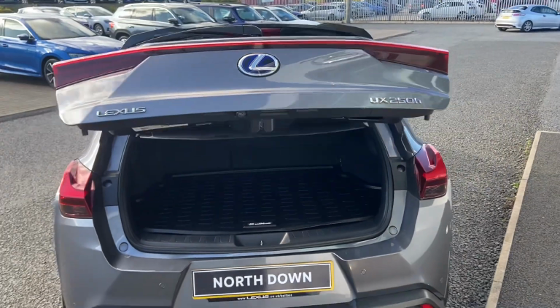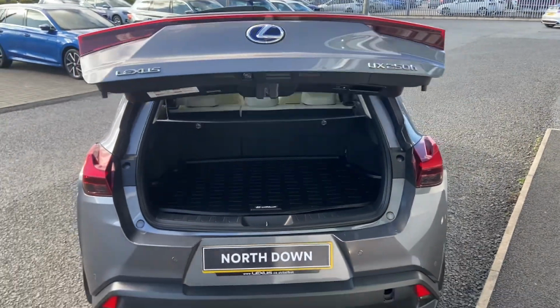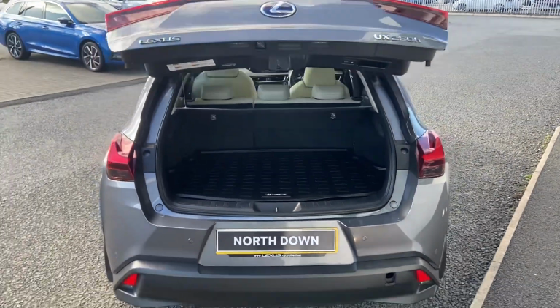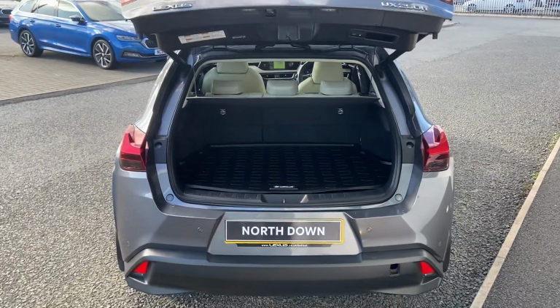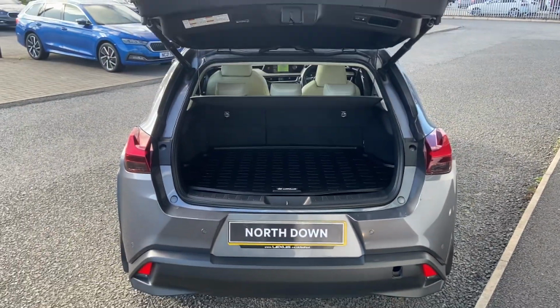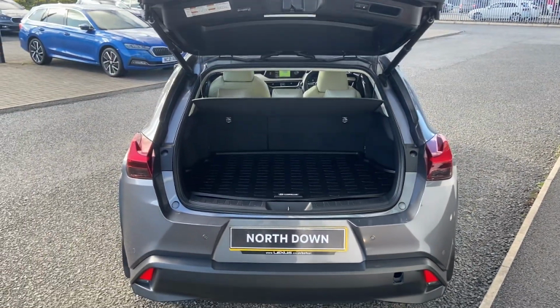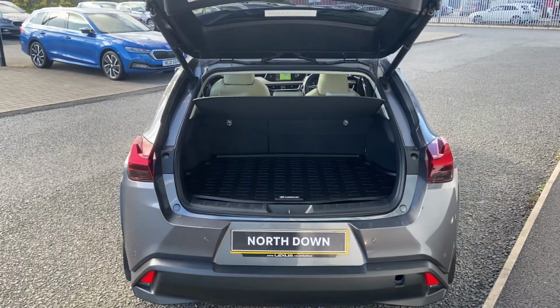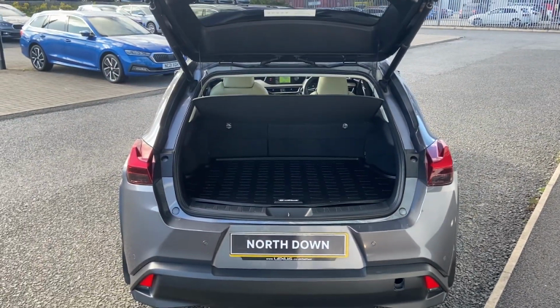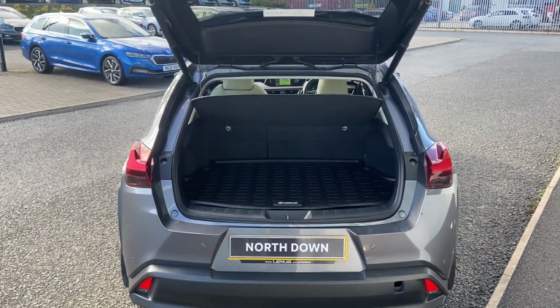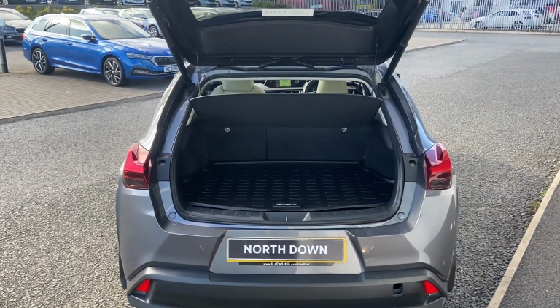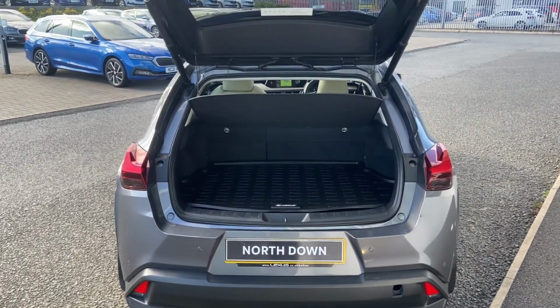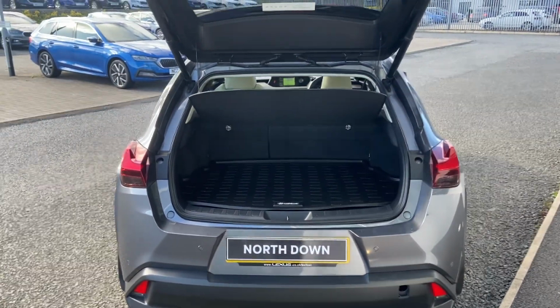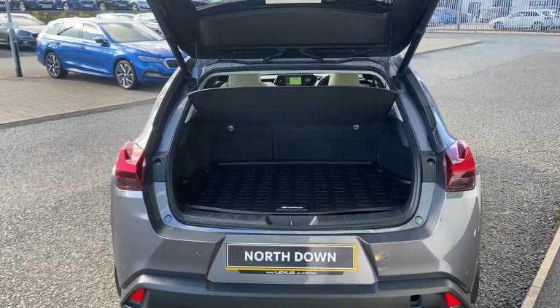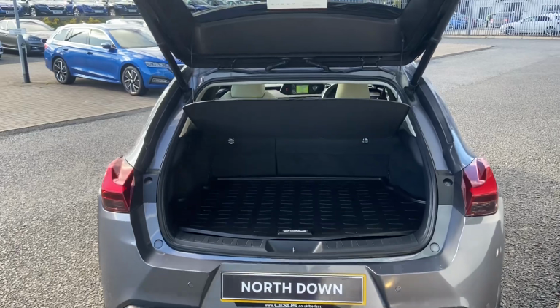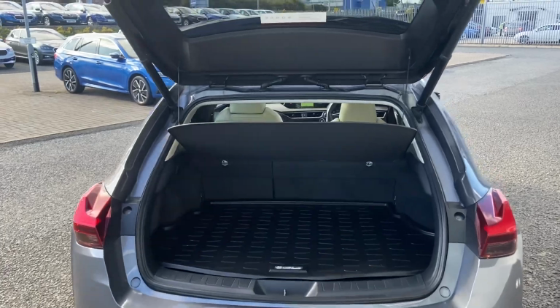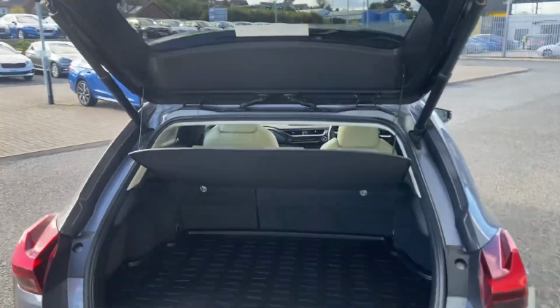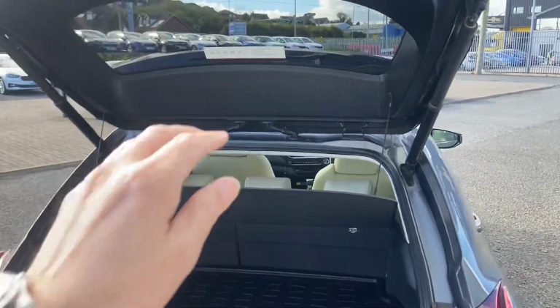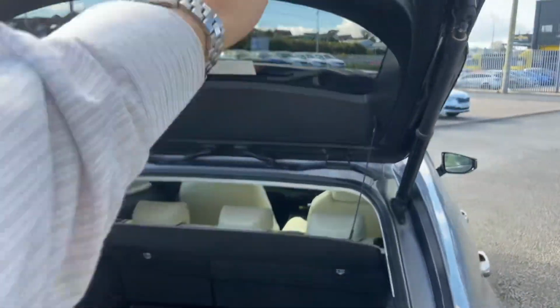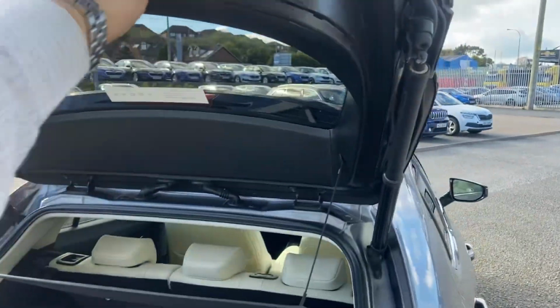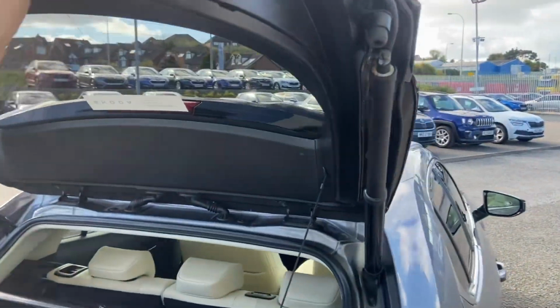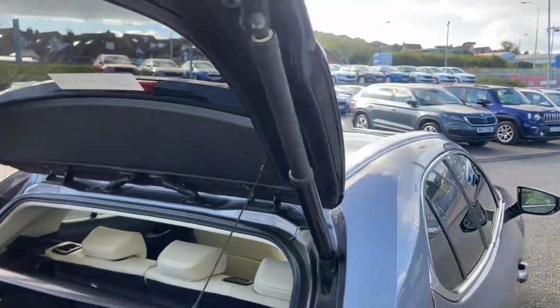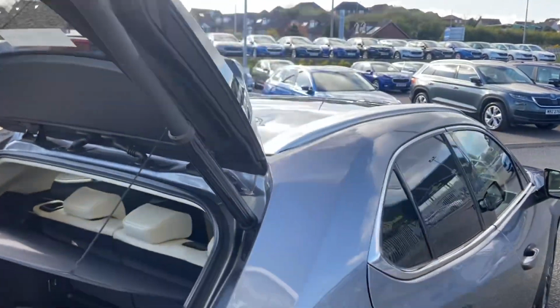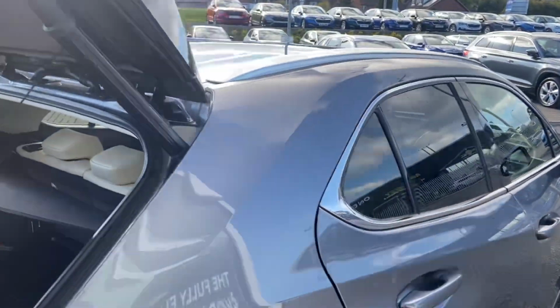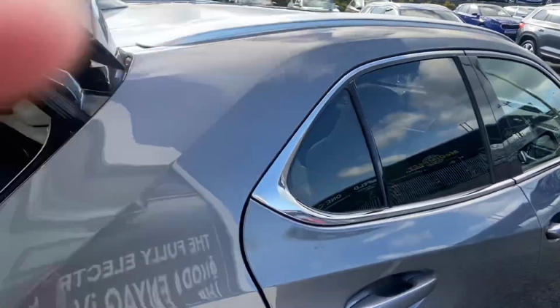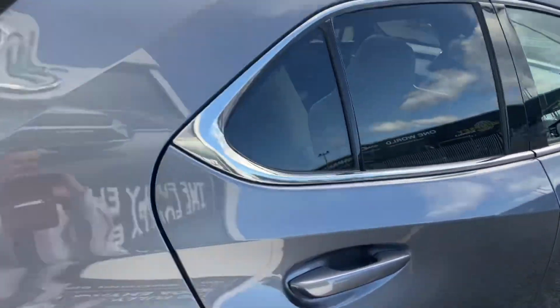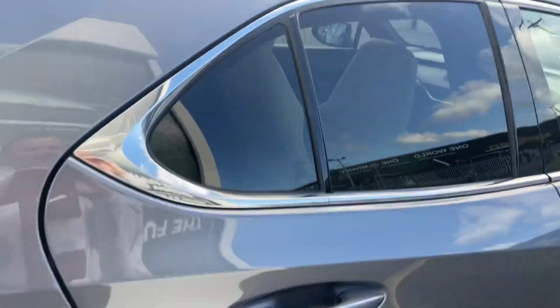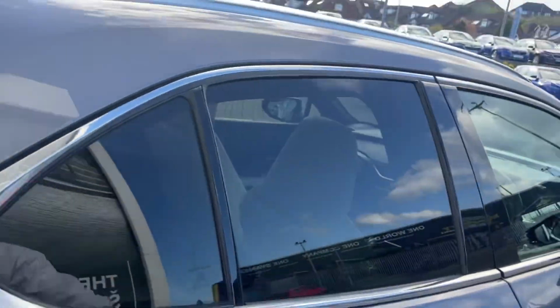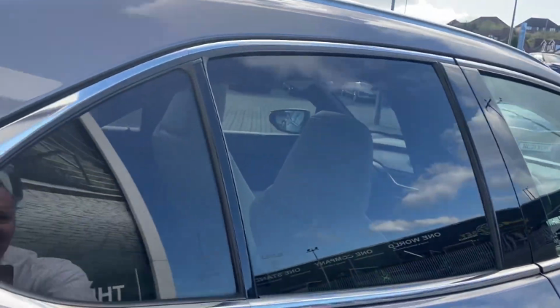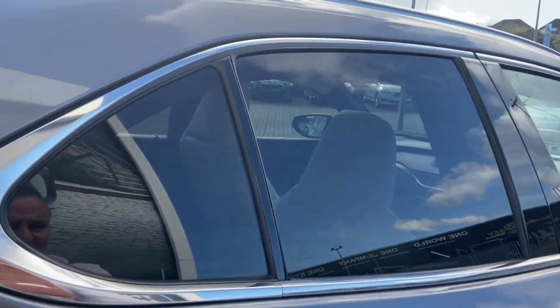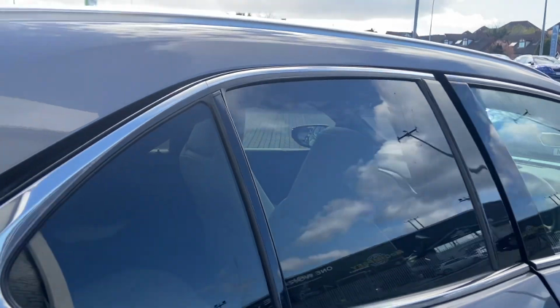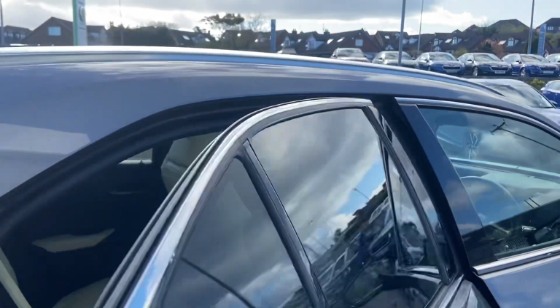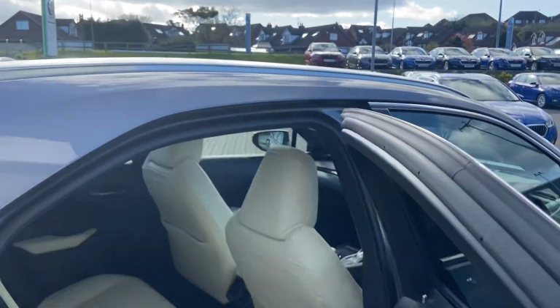Power tailgate and heavily tinted rear windows.